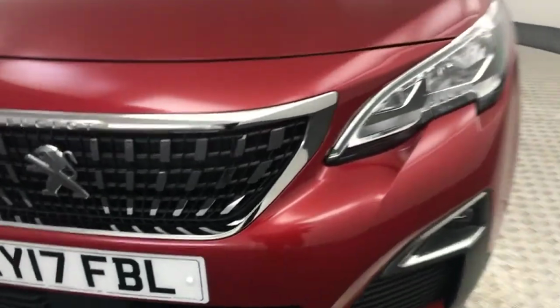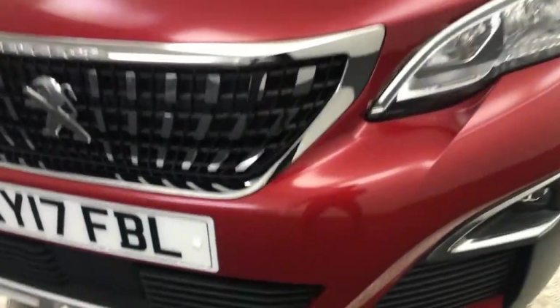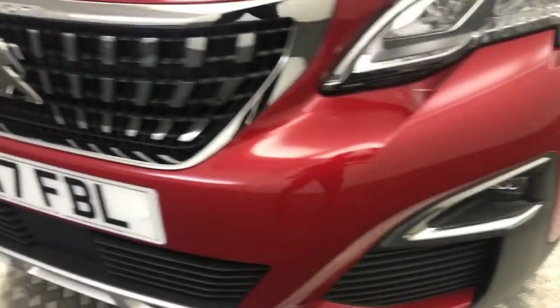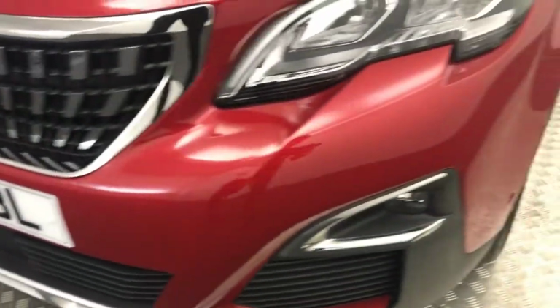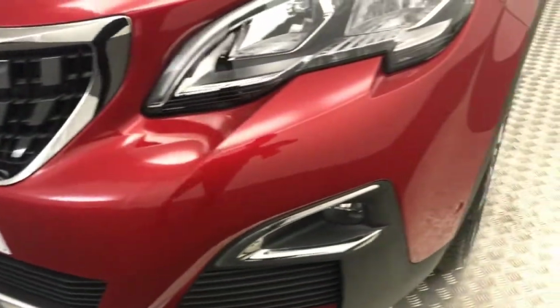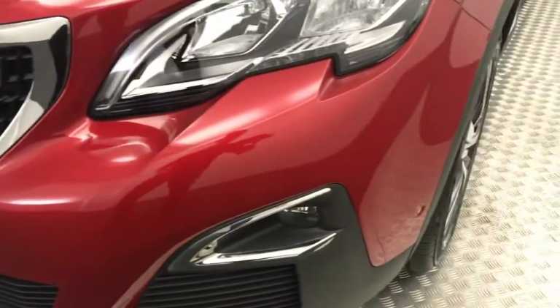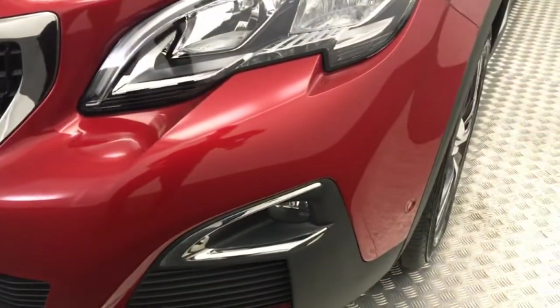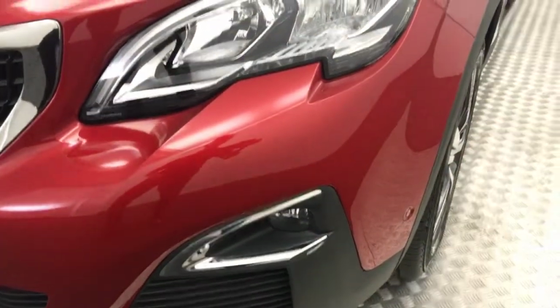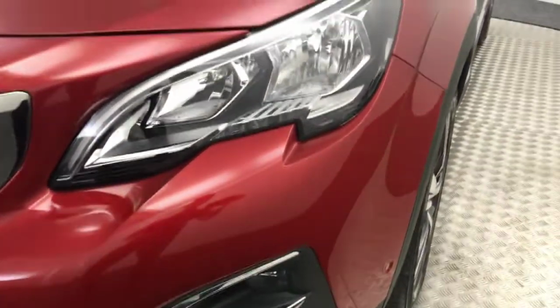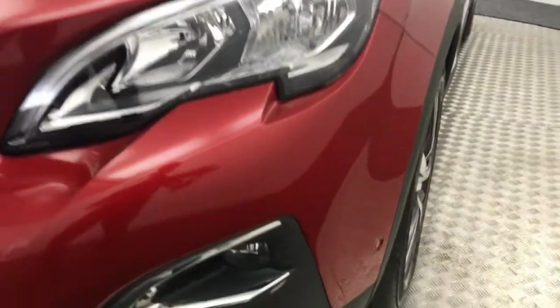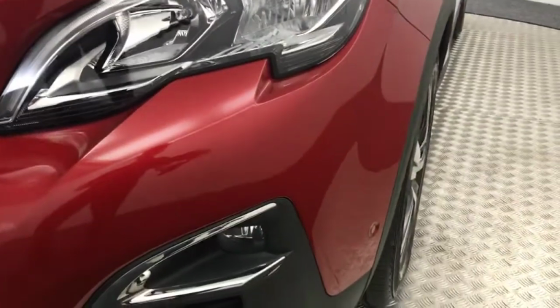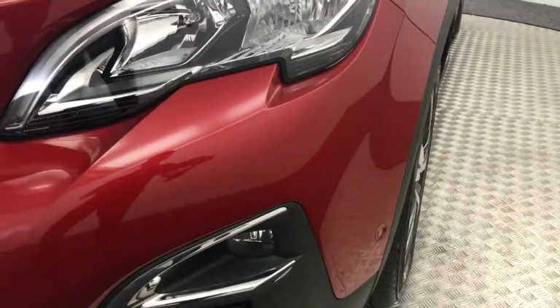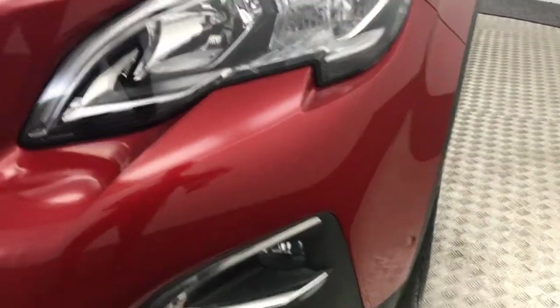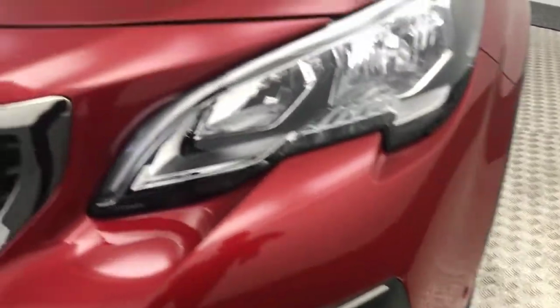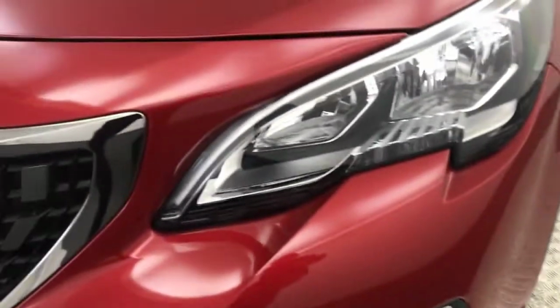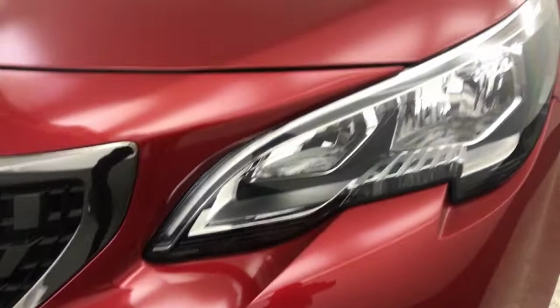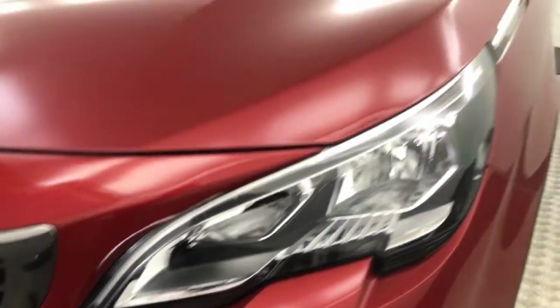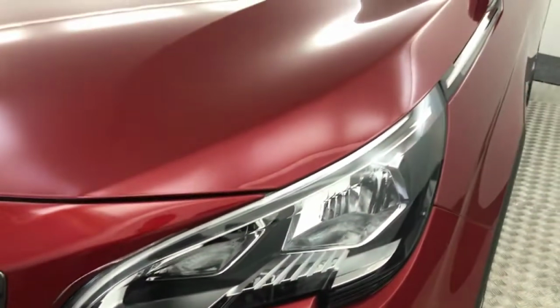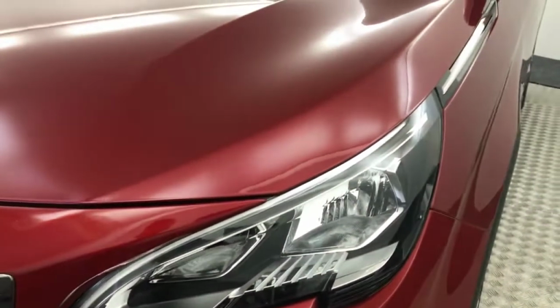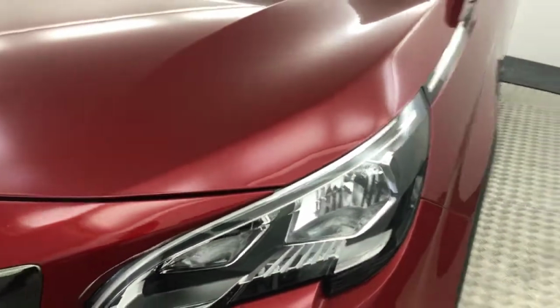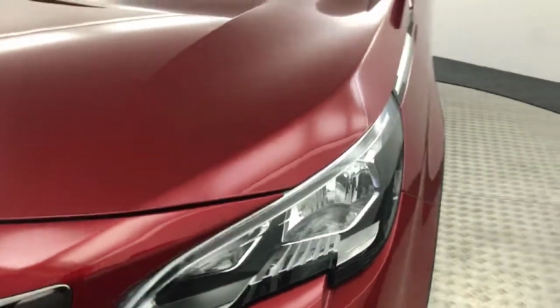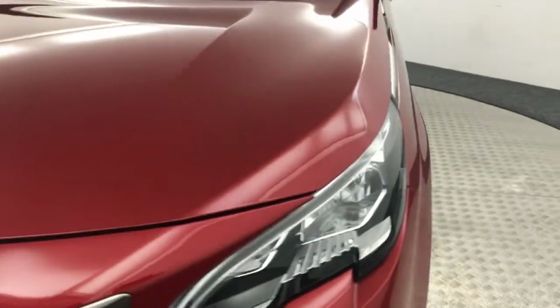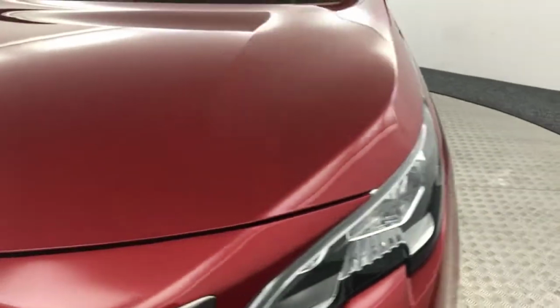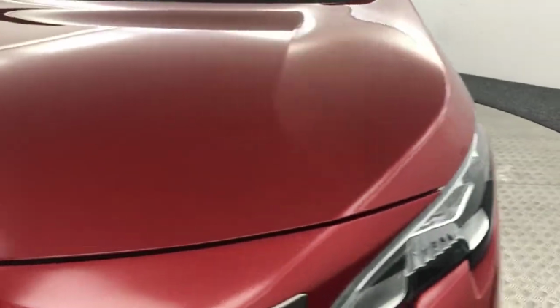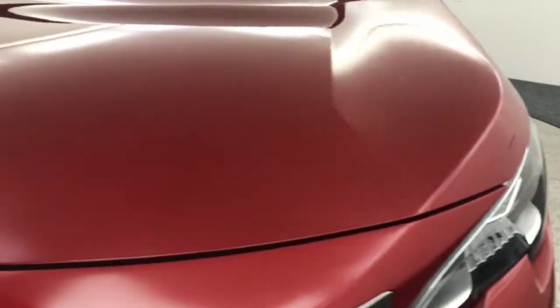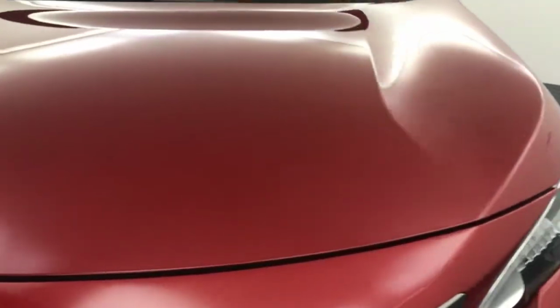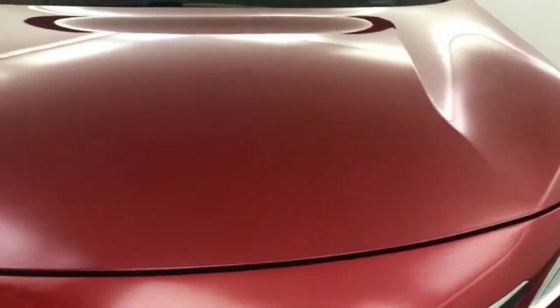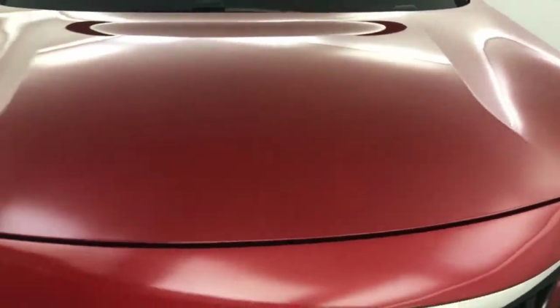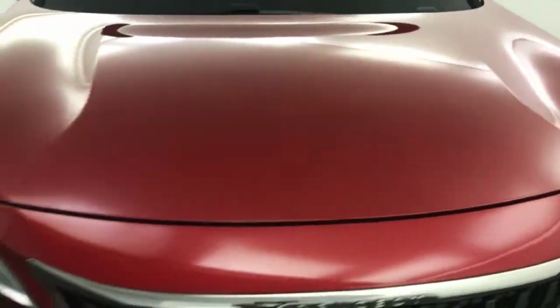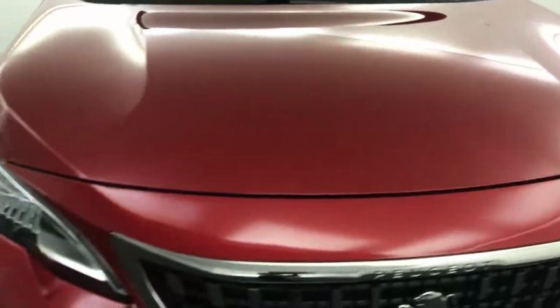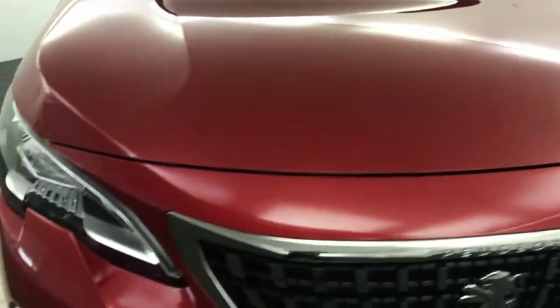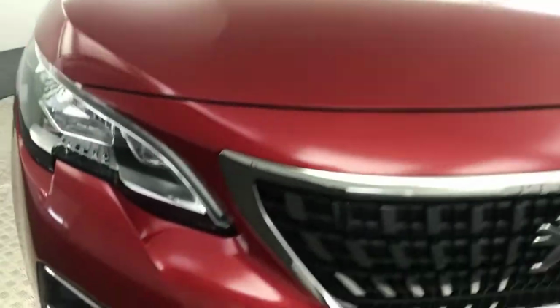Up front, it is a nice clean example. We've got front parking sensors and LED daytime running lights. Bonnet is nice and tidy as you can see there.